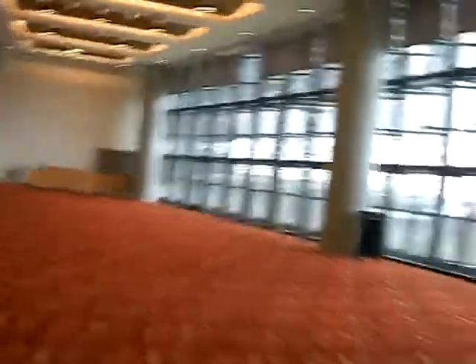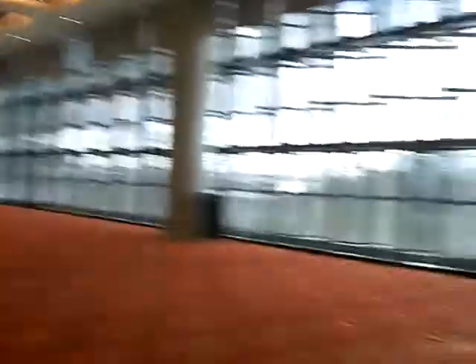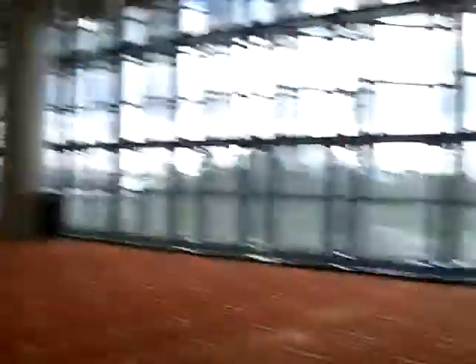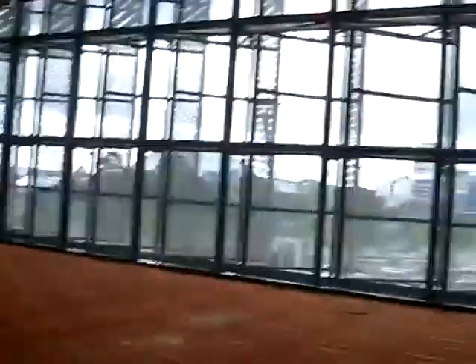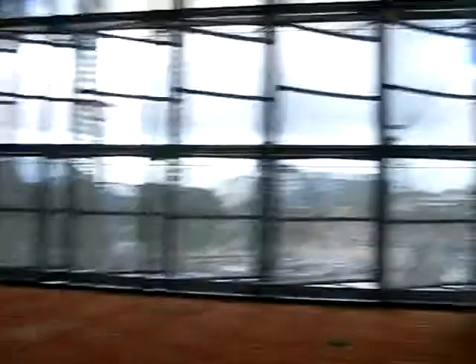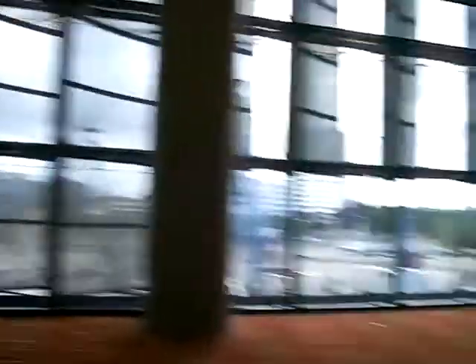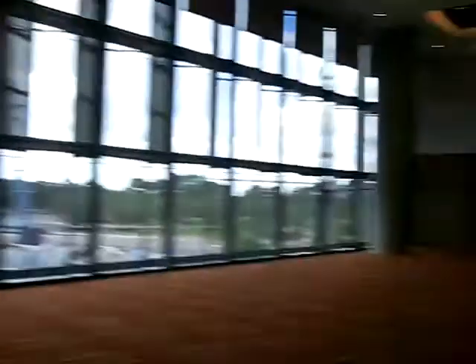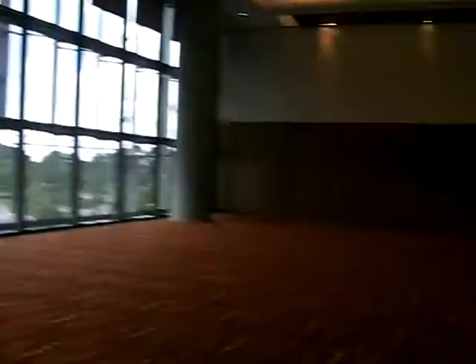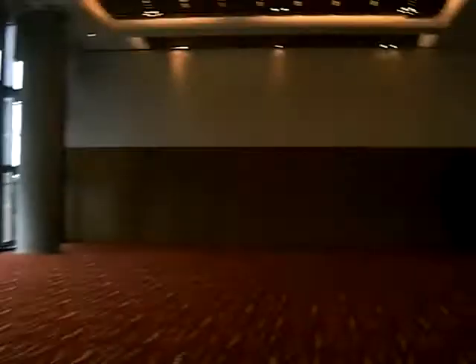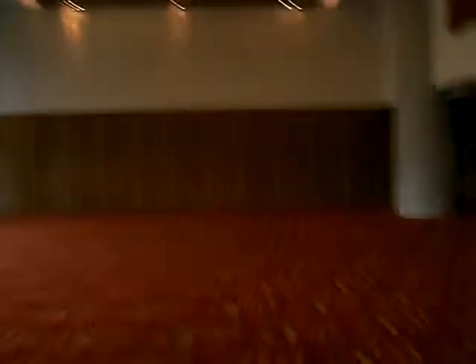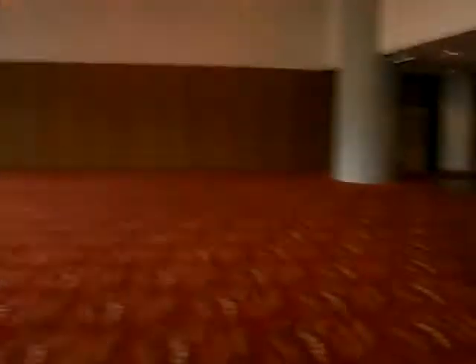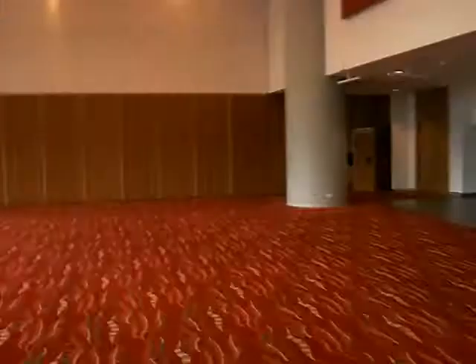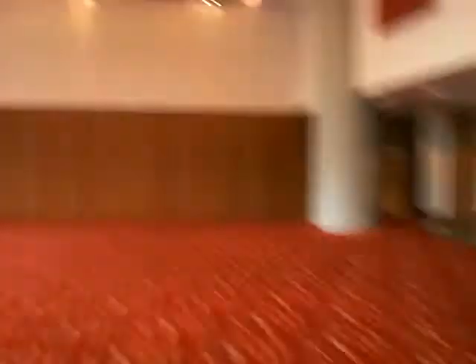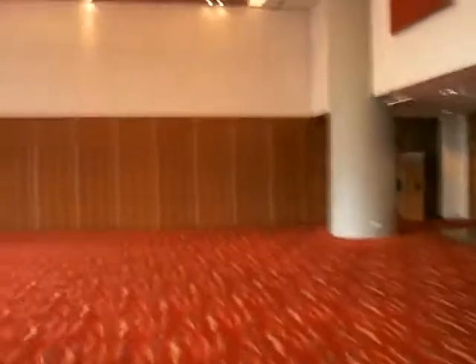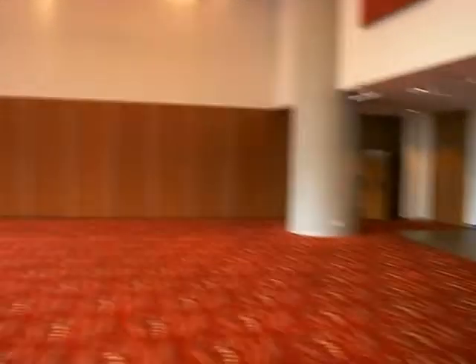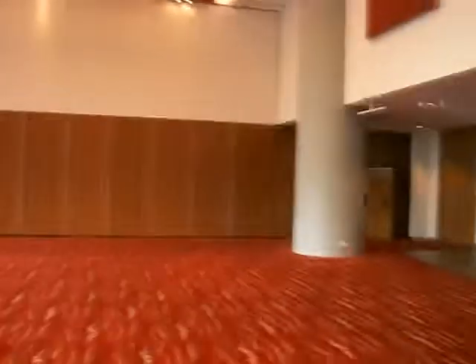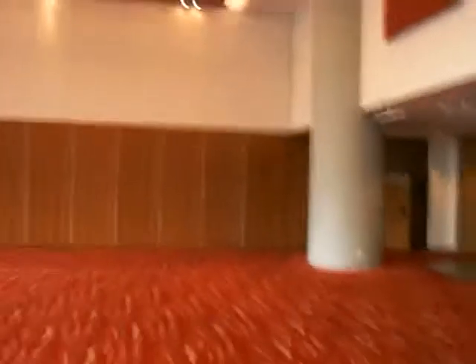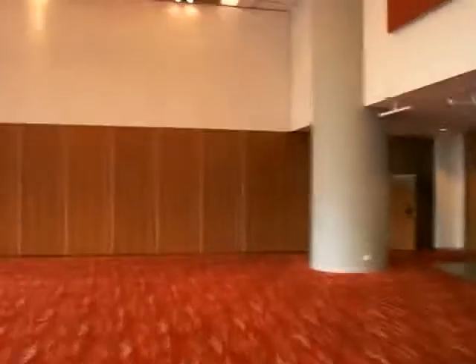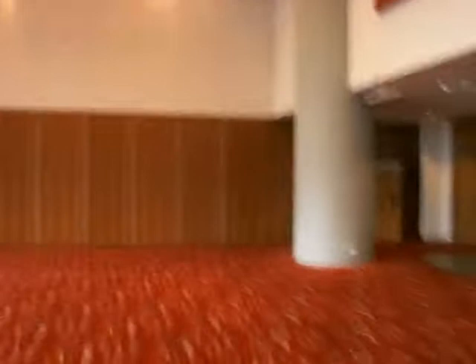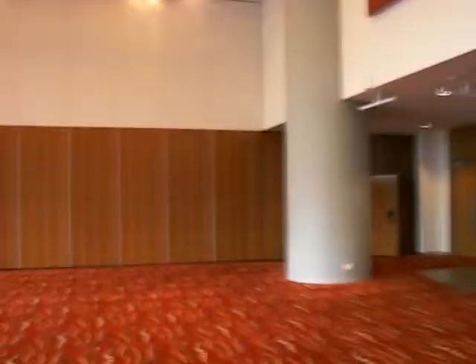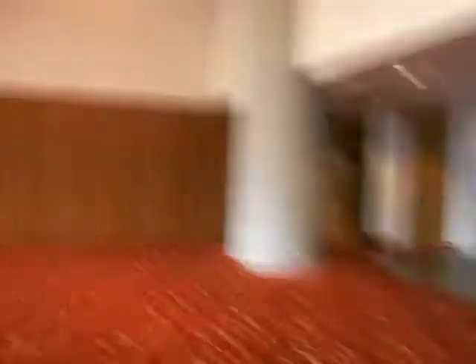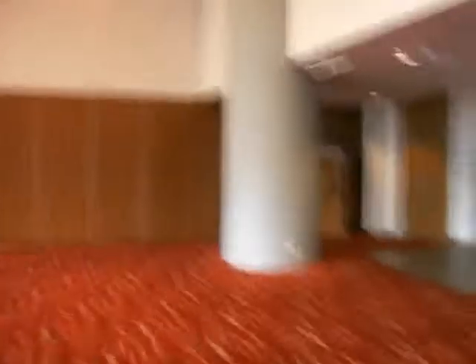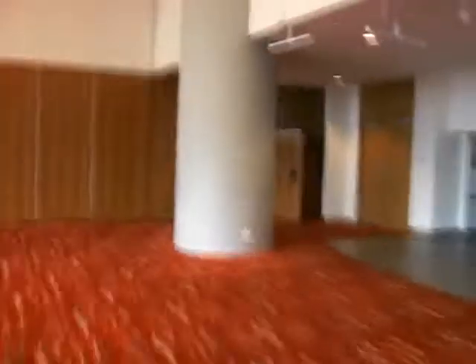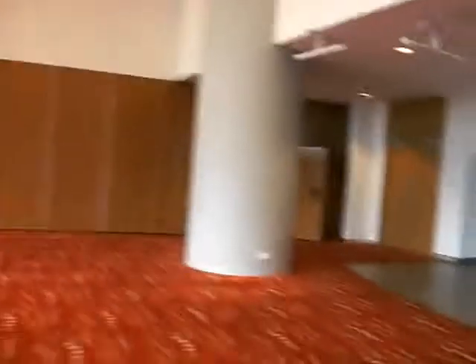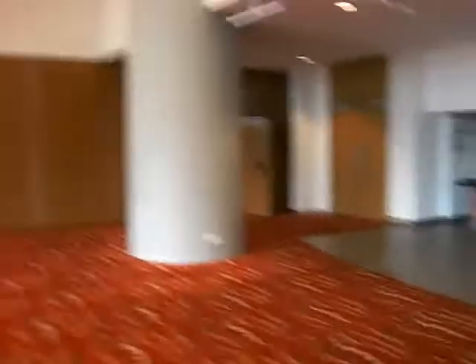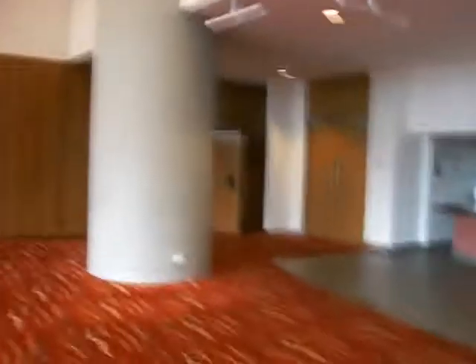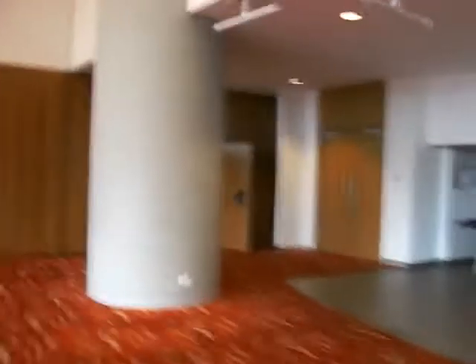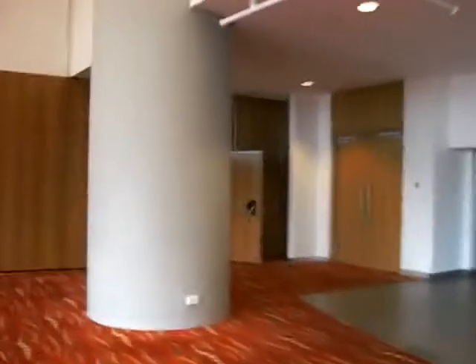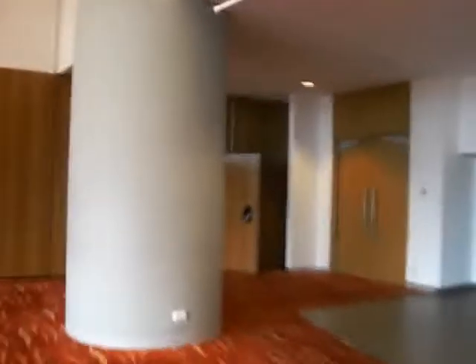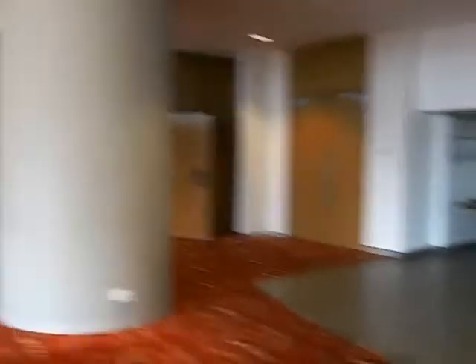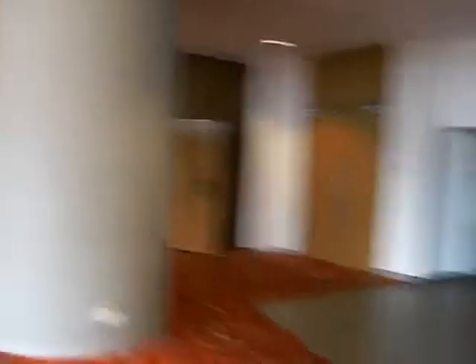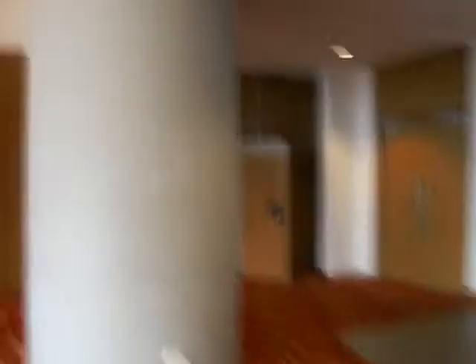And then we have on the other side a one third section which can easily hold sort of 300 cabaret style. So it's a nice sized room. Feels really spacious having the high ceilings as well.